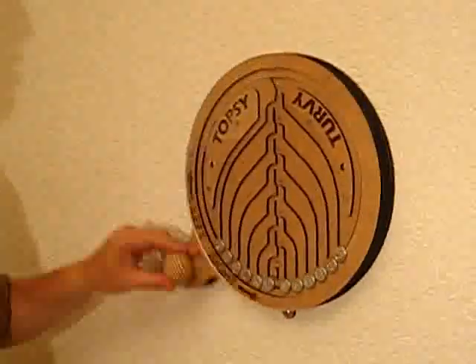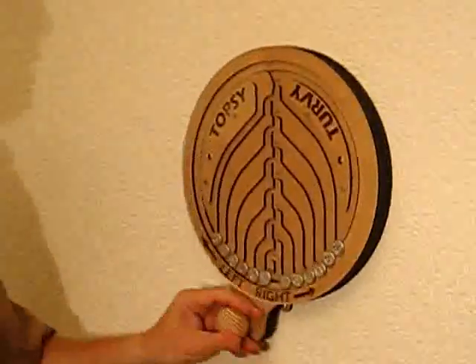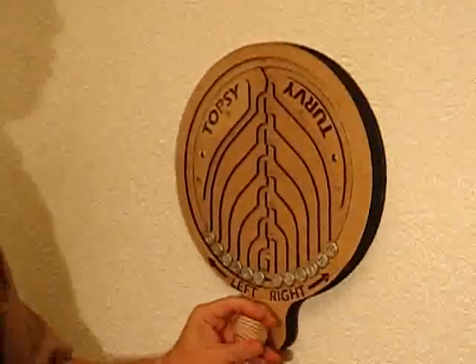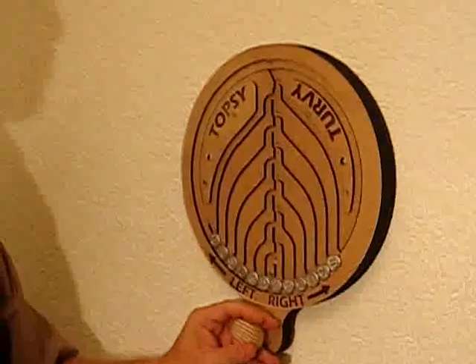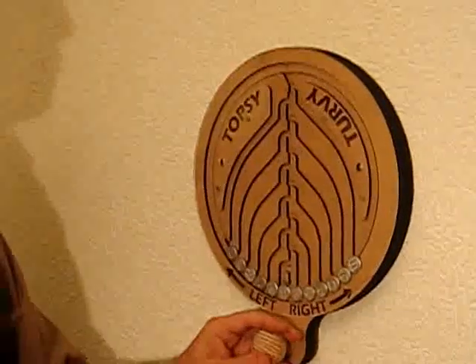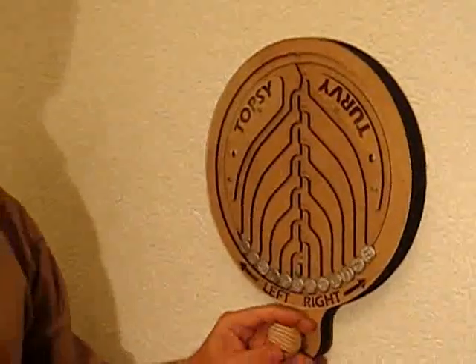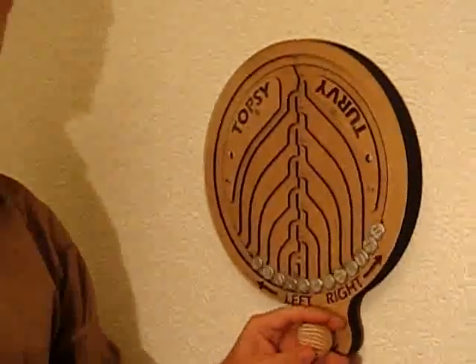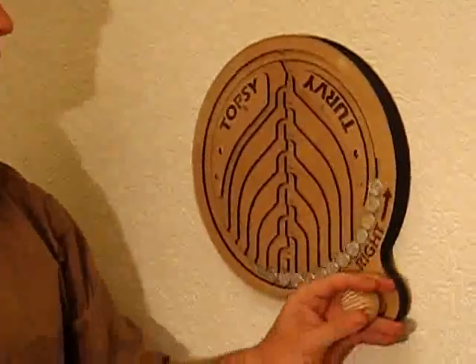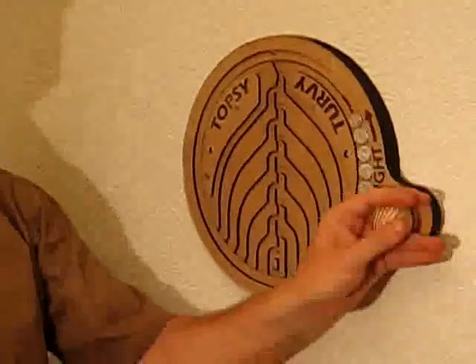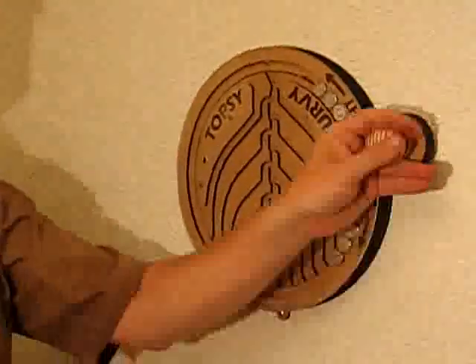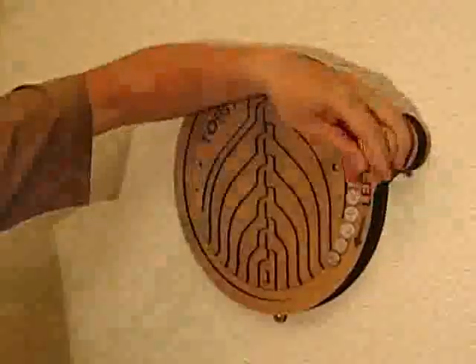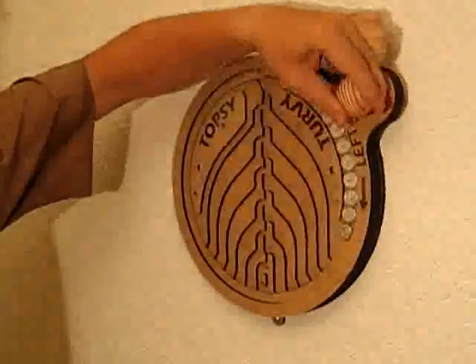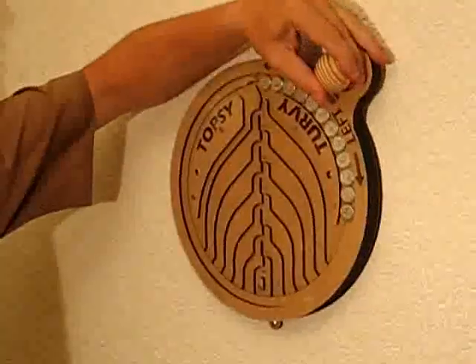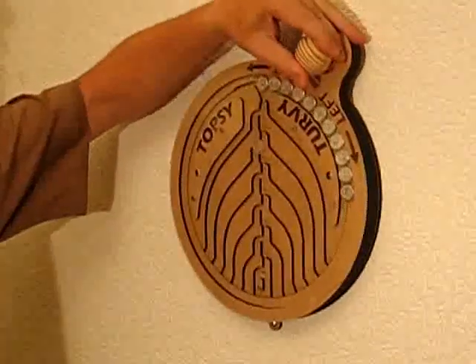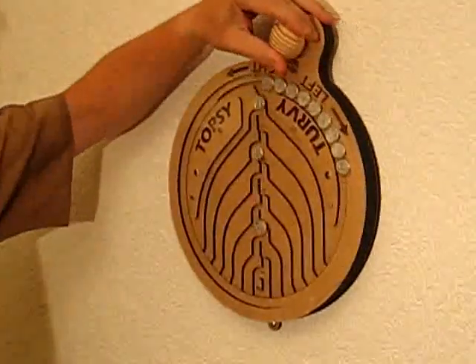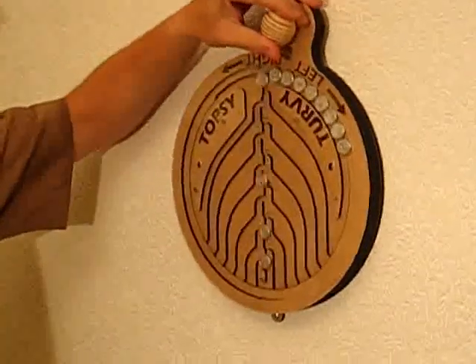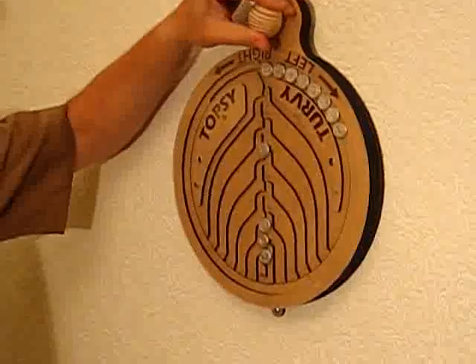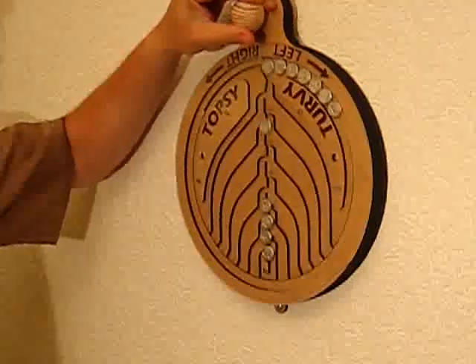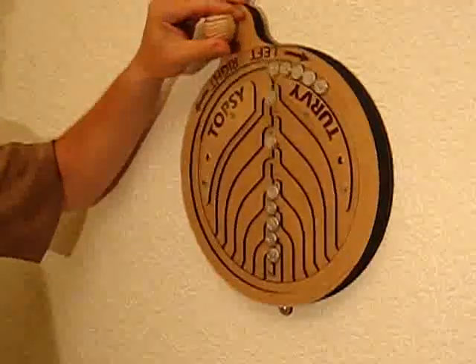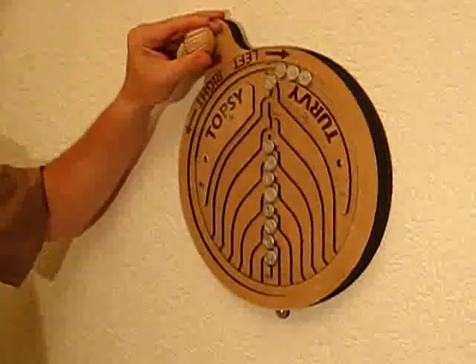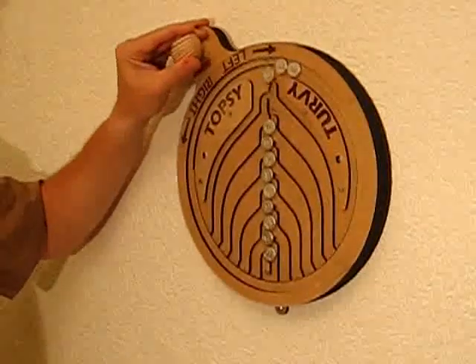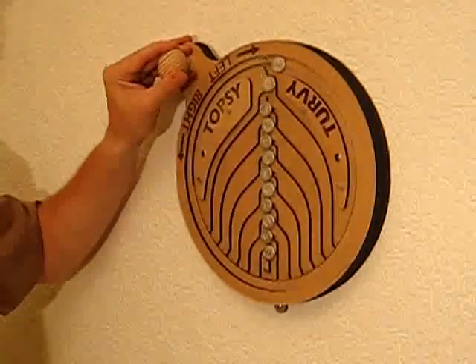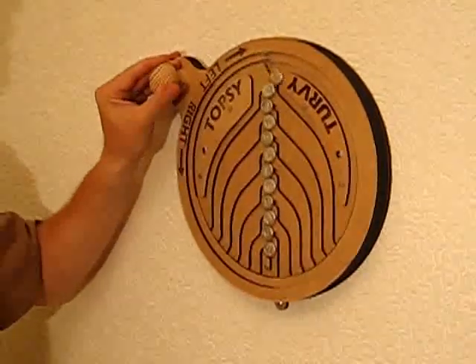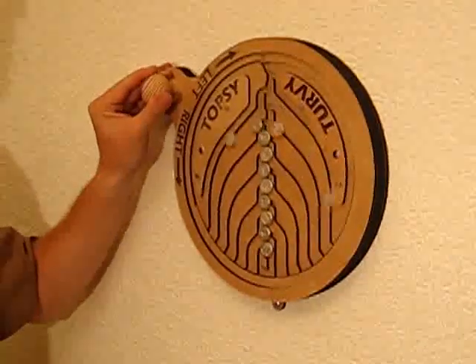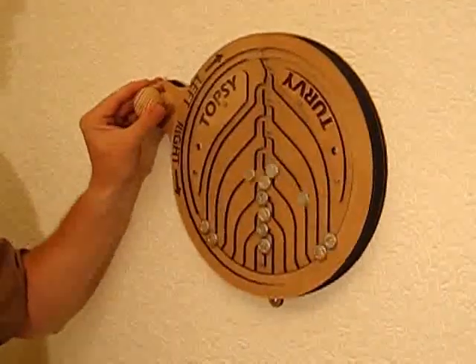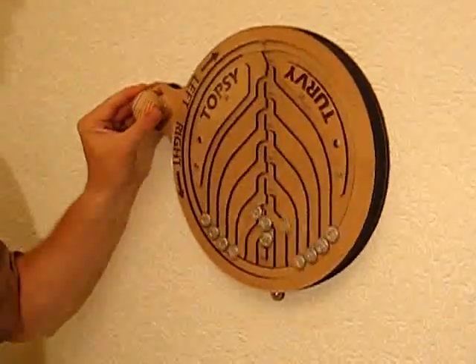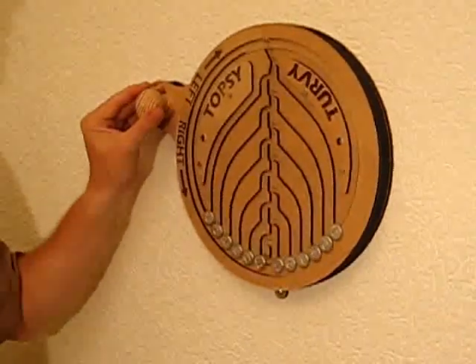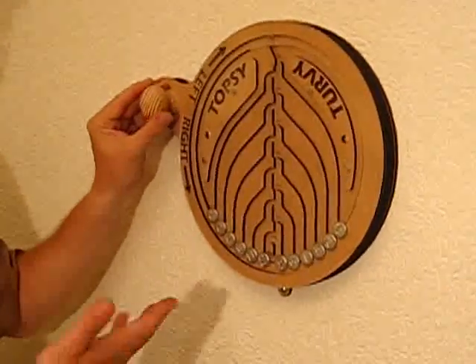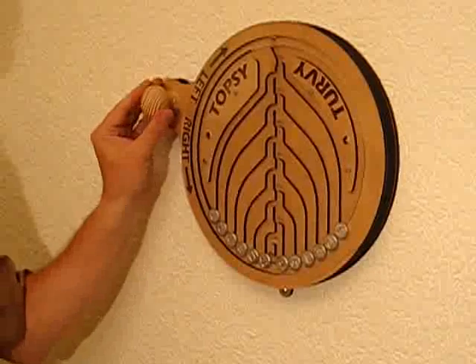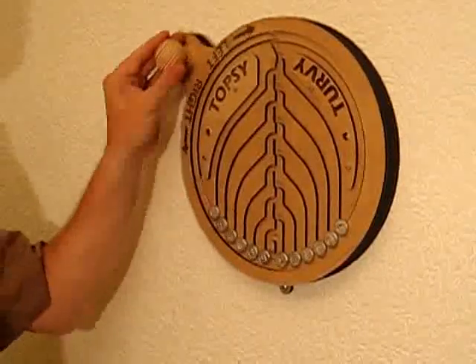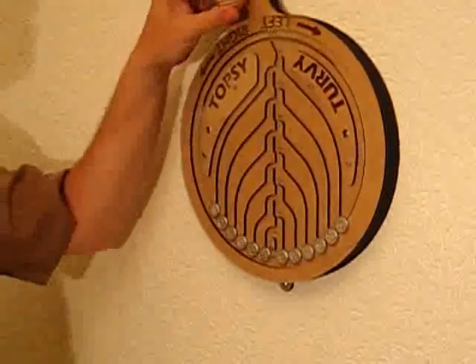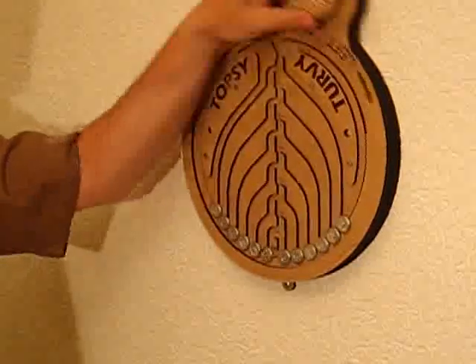Let's do another permutation. Now we go to the right. The disks go one by one and split up in a different way.